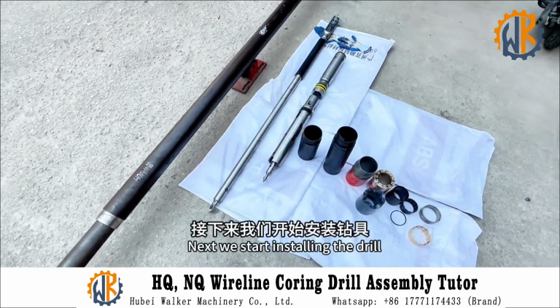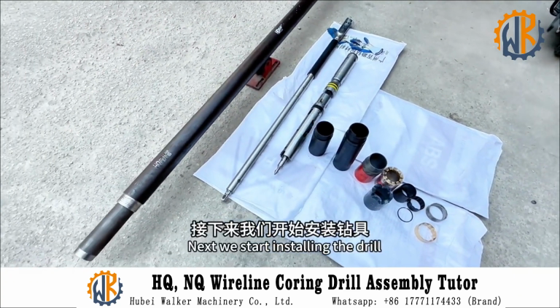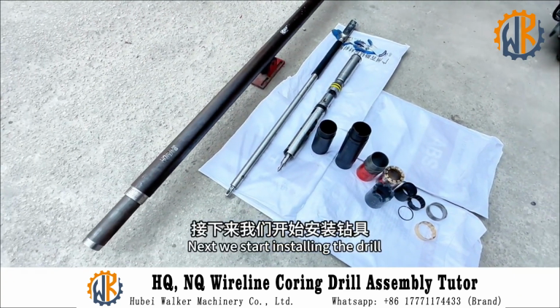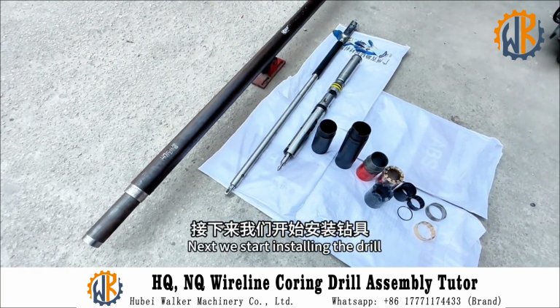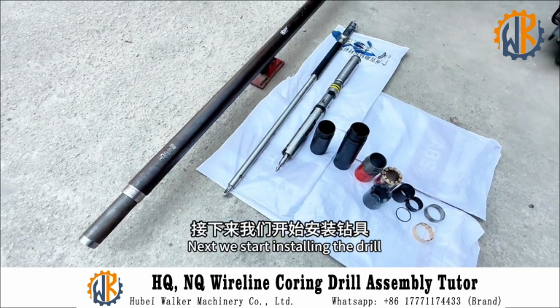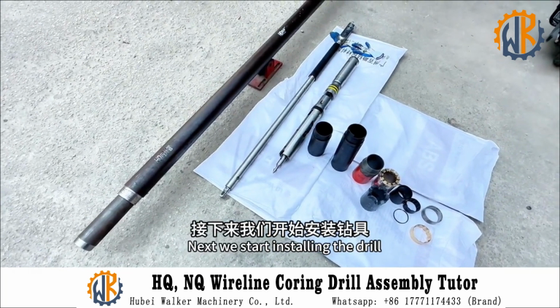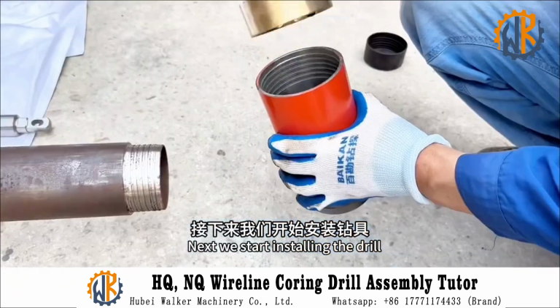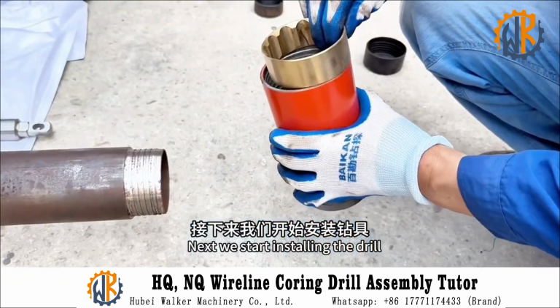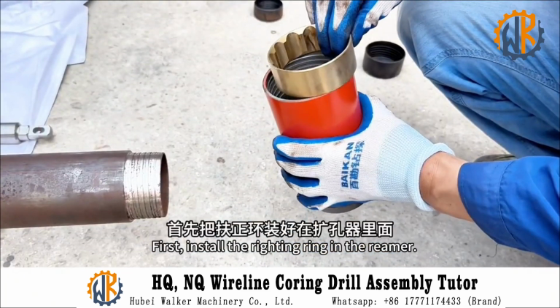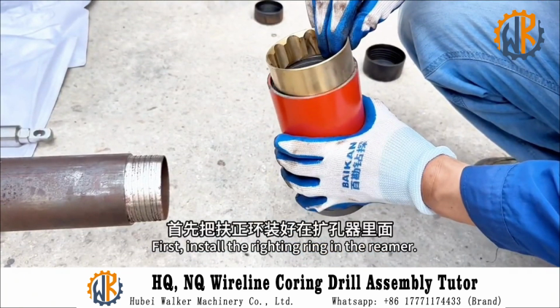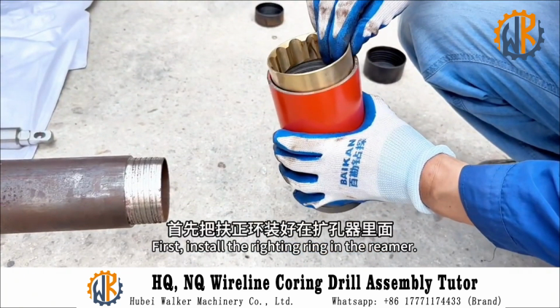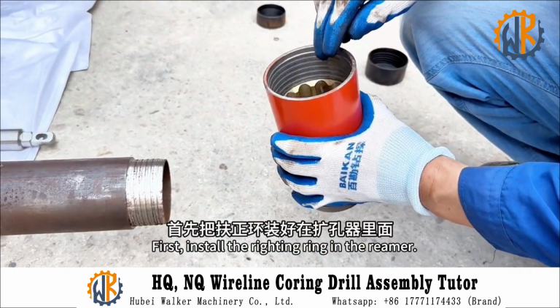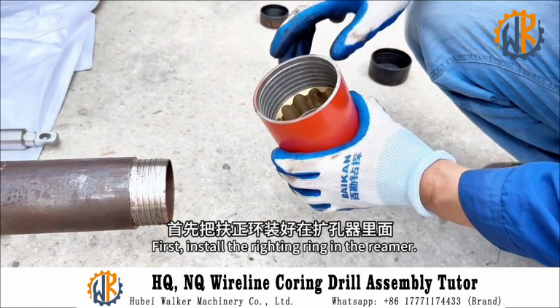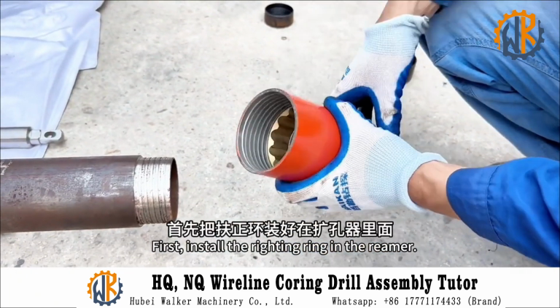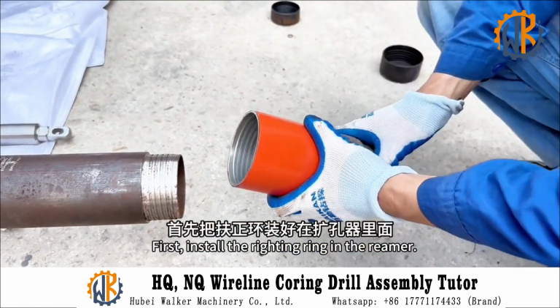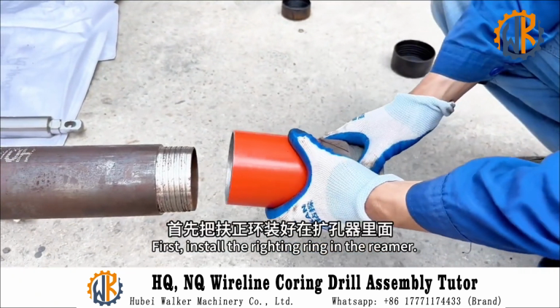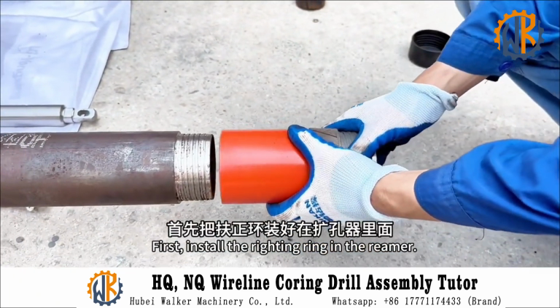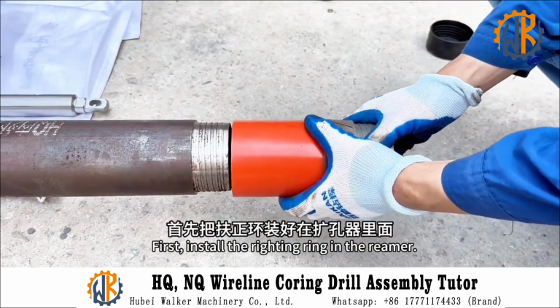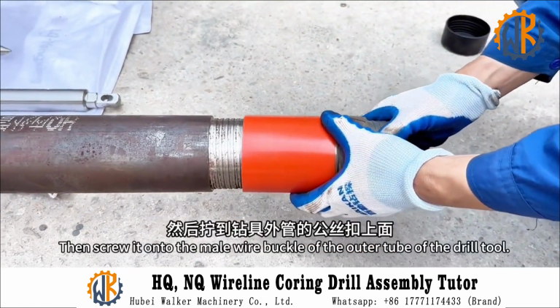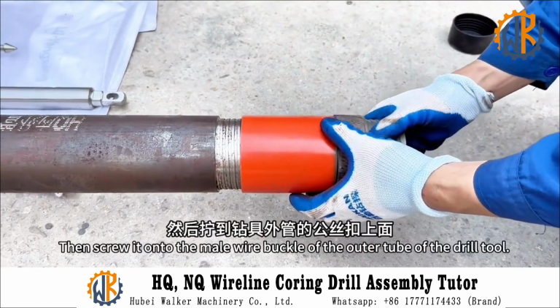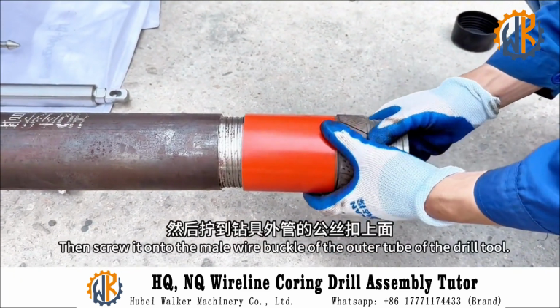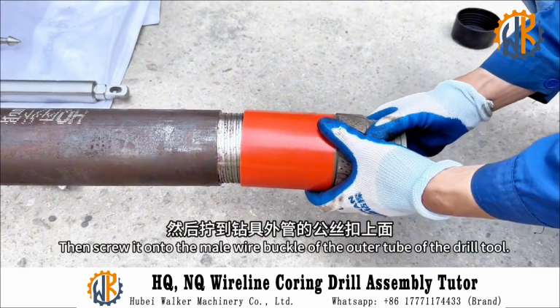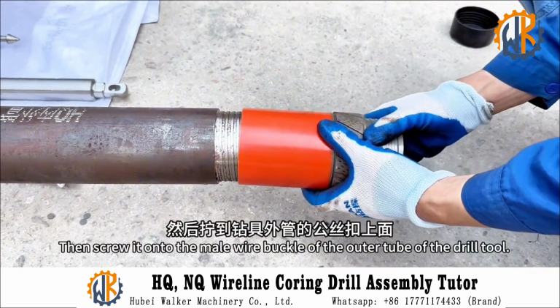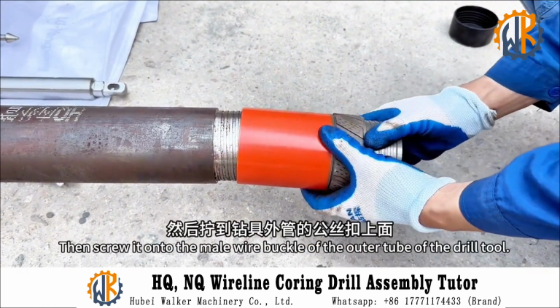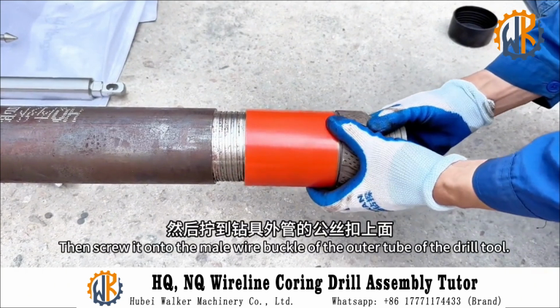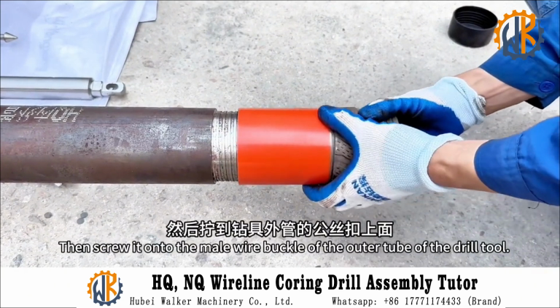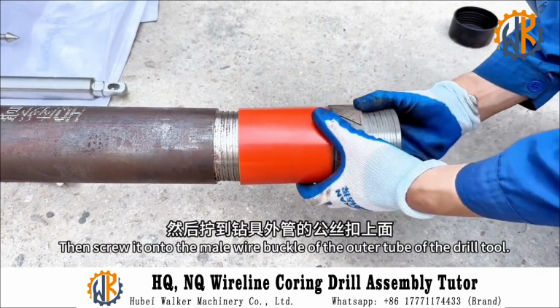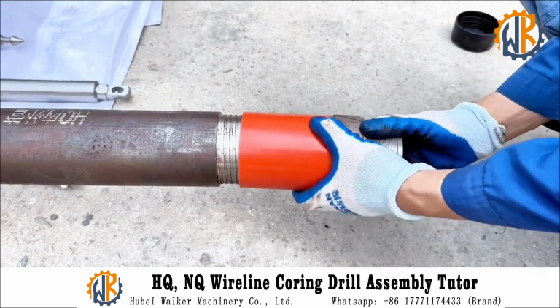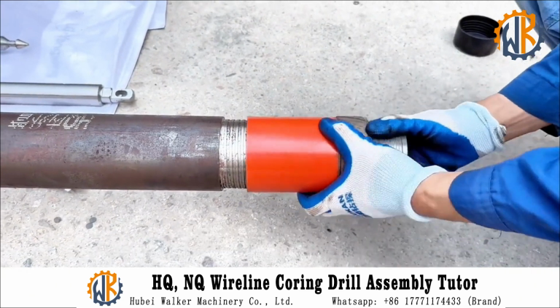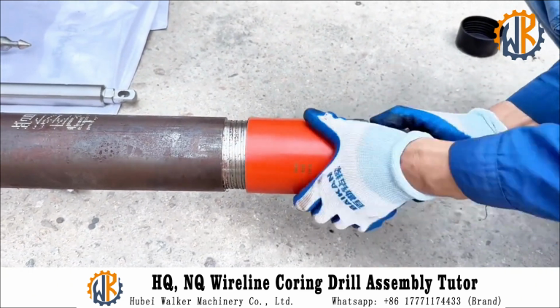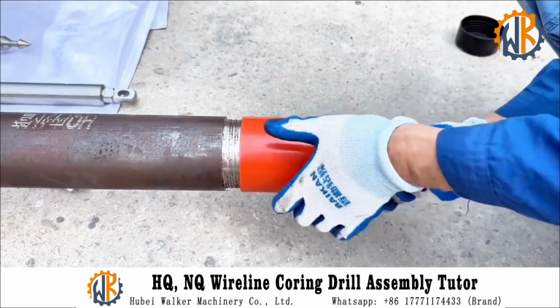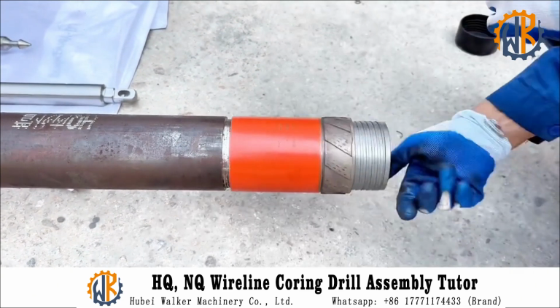Next we start installing the drill. First, install the retaining ring in the reamer, then screw it to the main wire buckle of the outer tube of the drill tool.